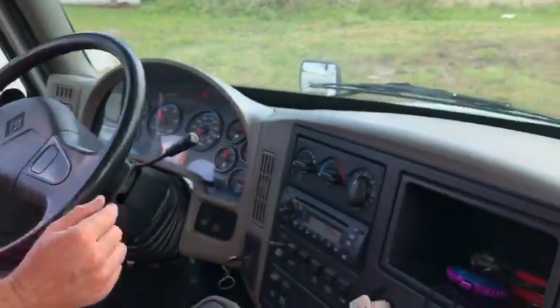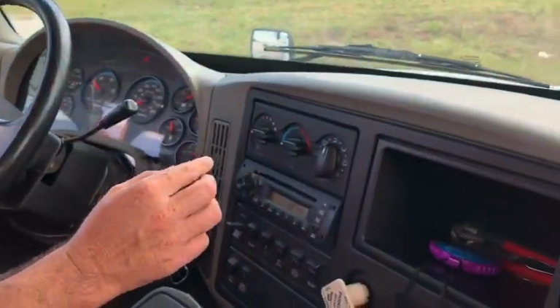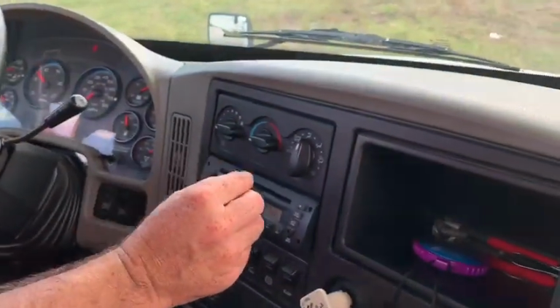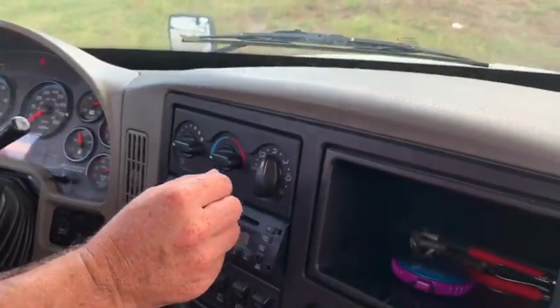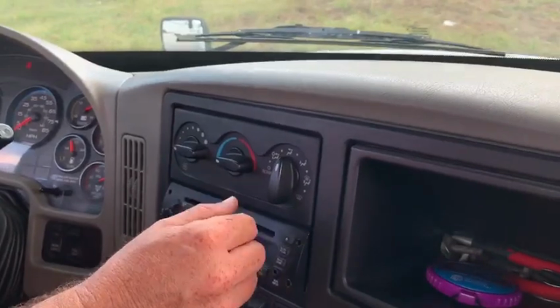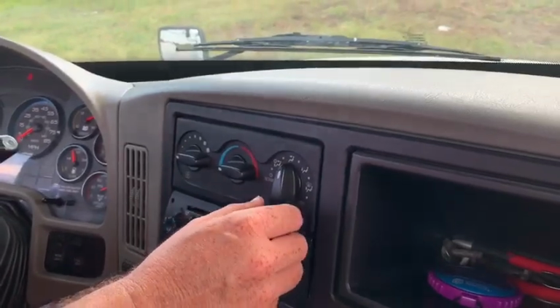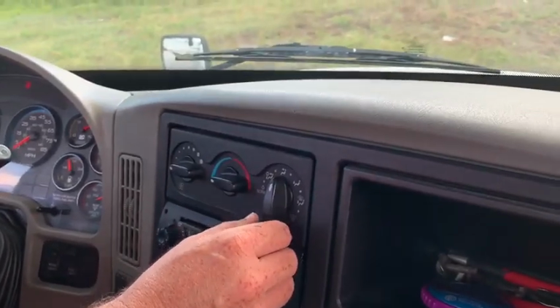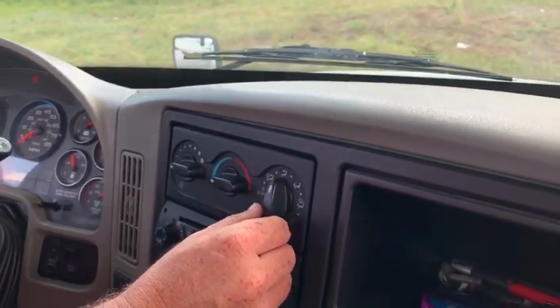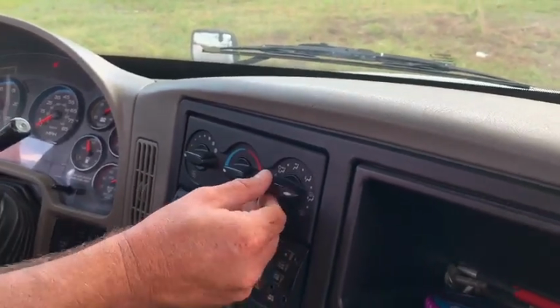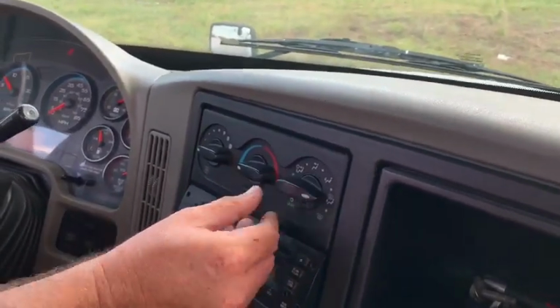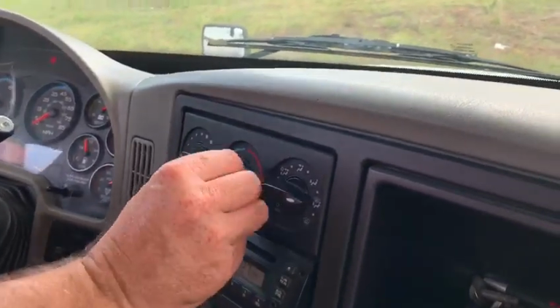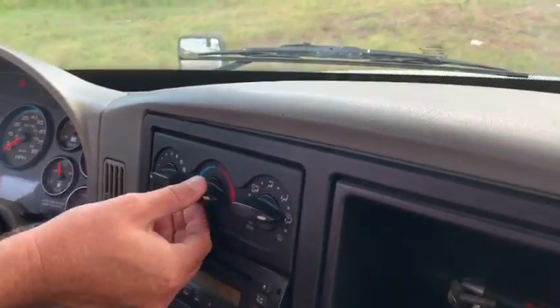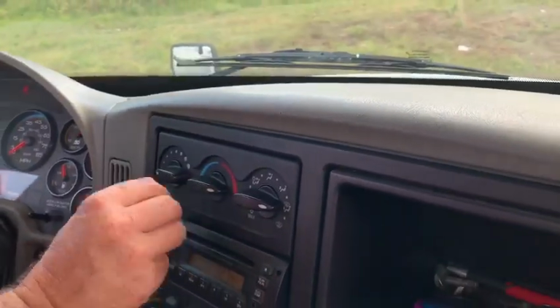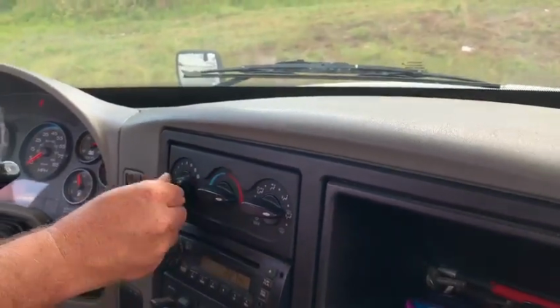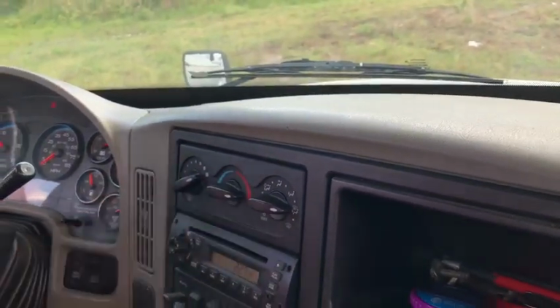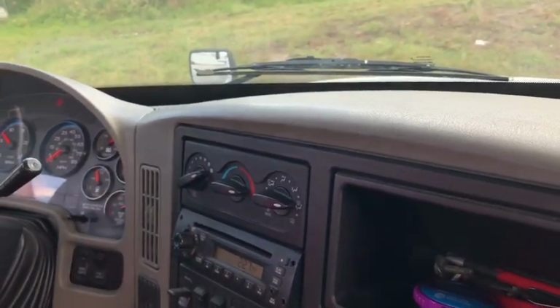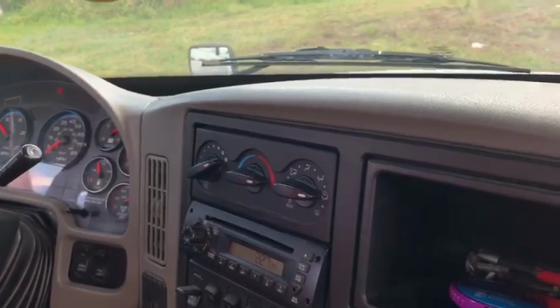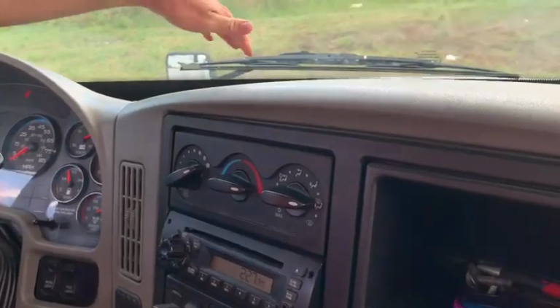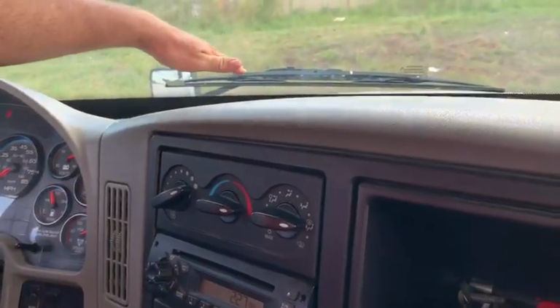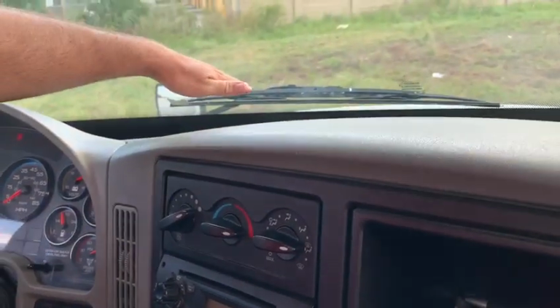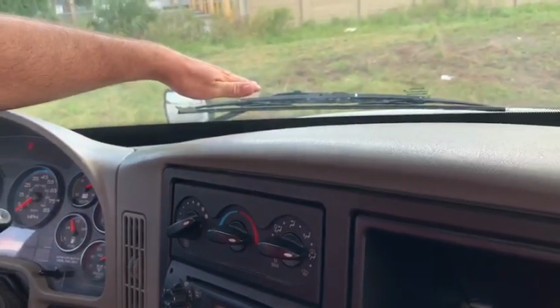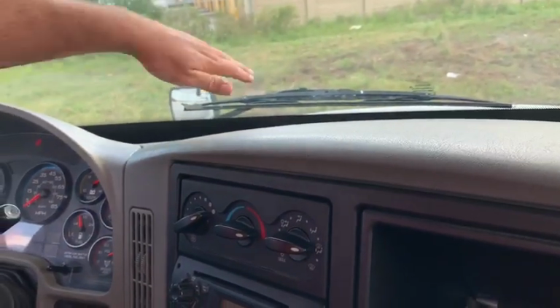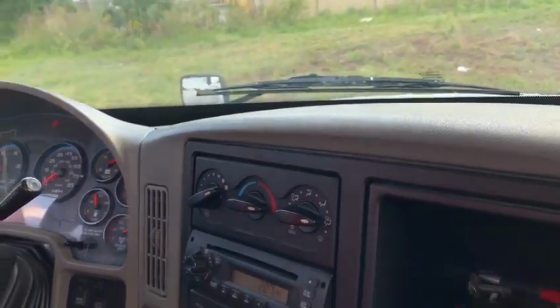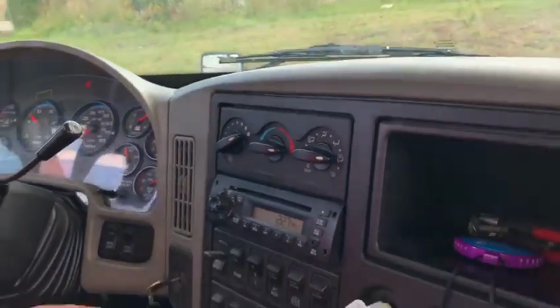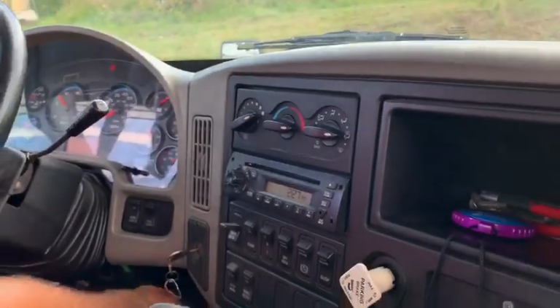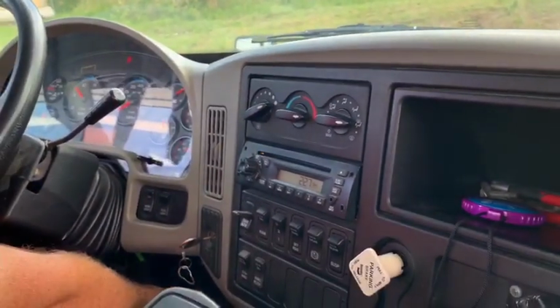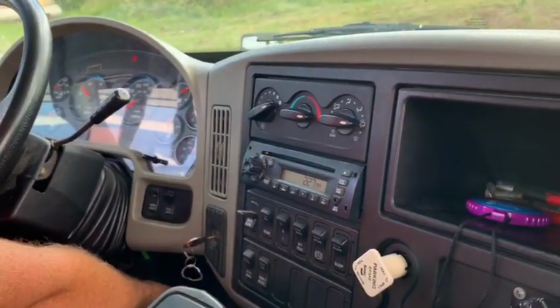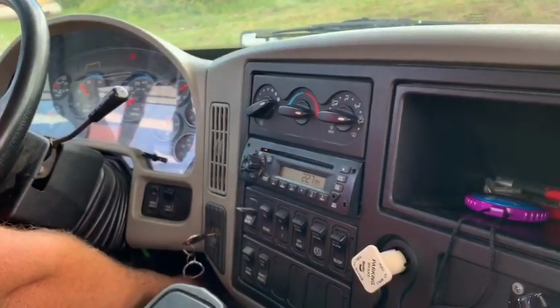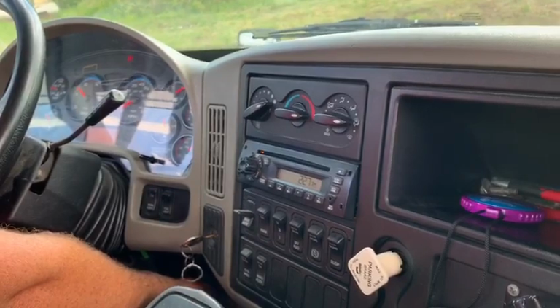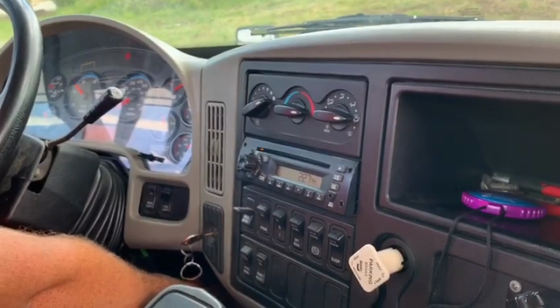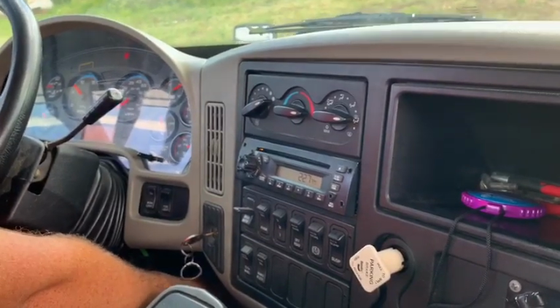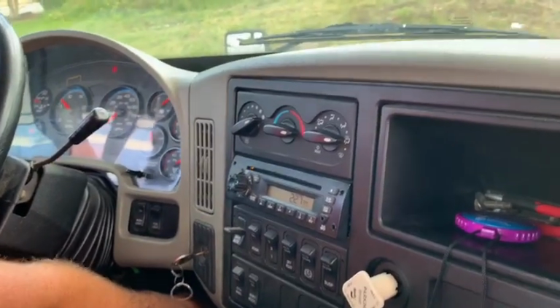I'm also going to check the heater and the defrost on my truck. I'm going to check on the top for the defrost and make sure it's working, and check on the bottom to make sure that the heater is working as well.